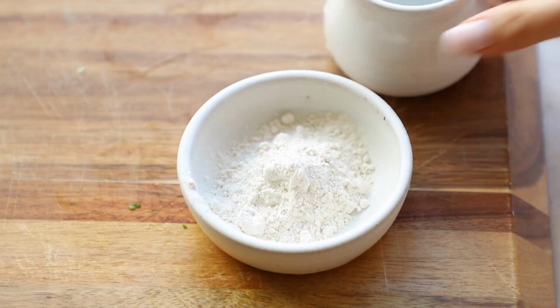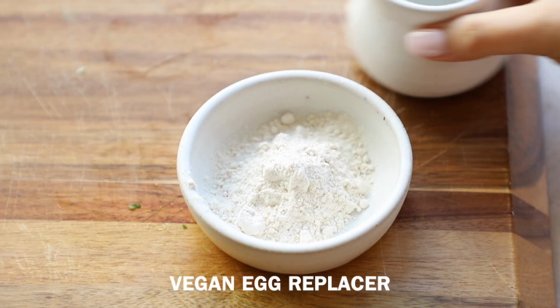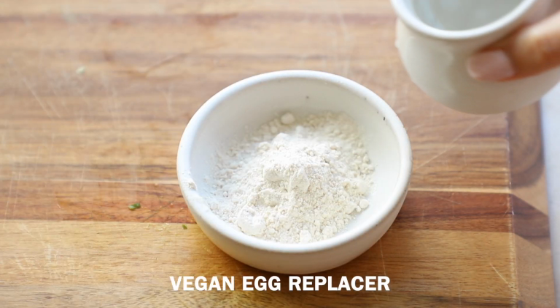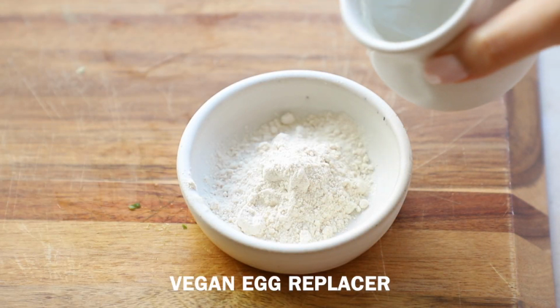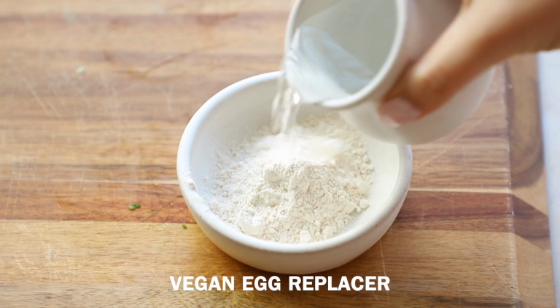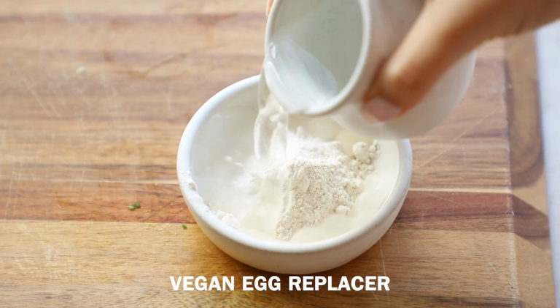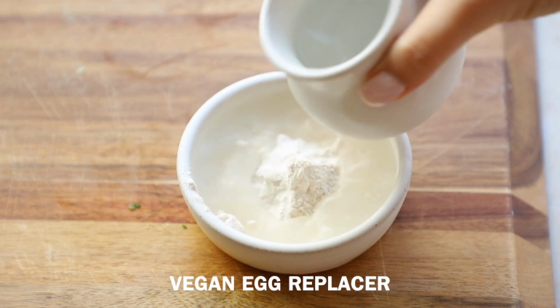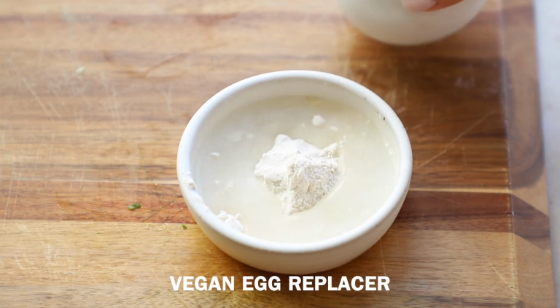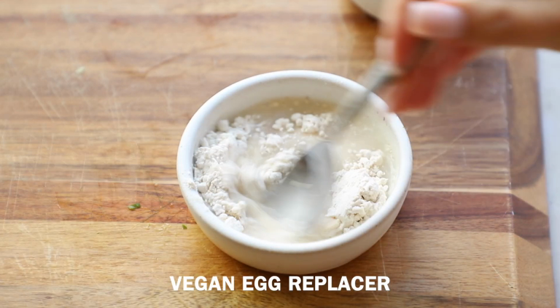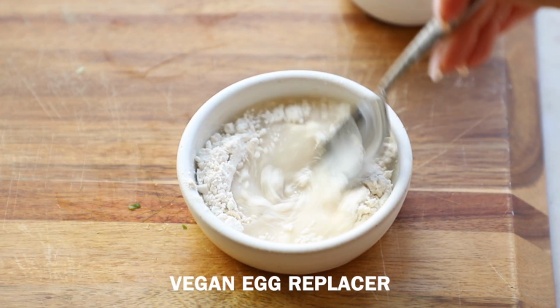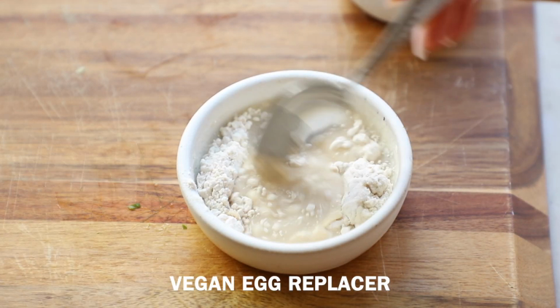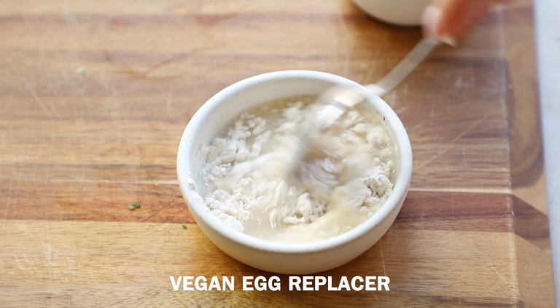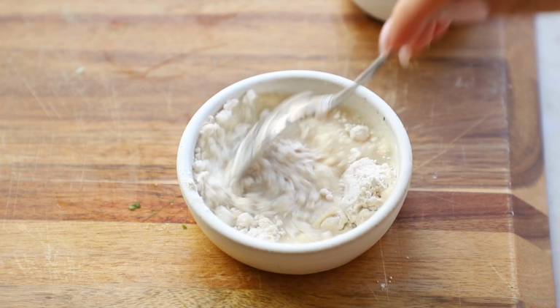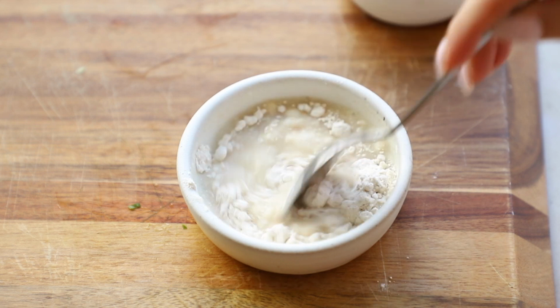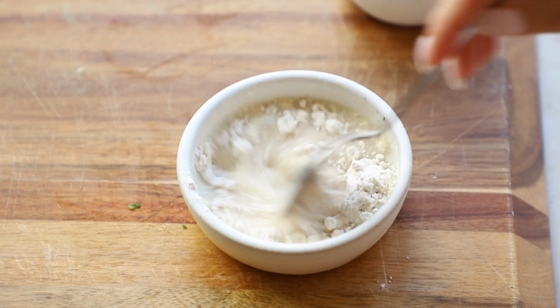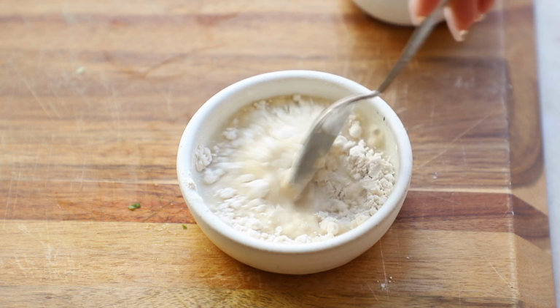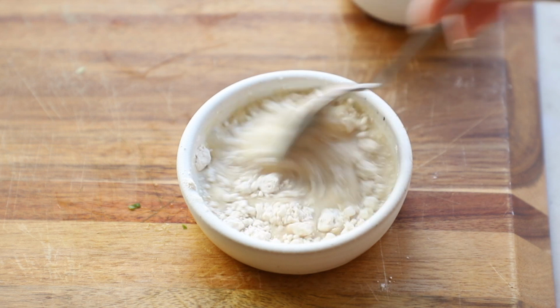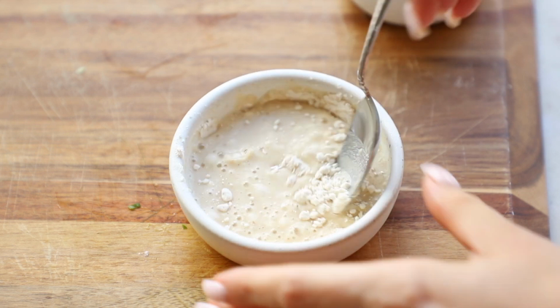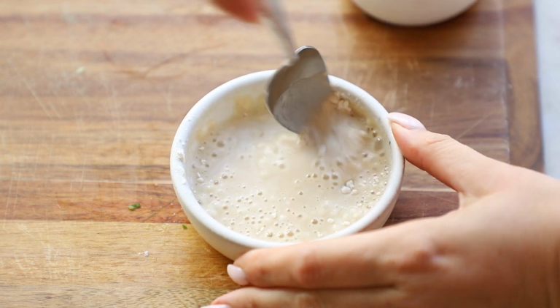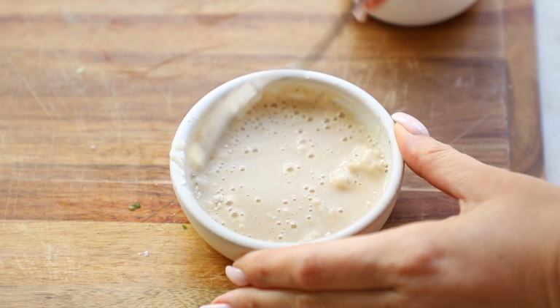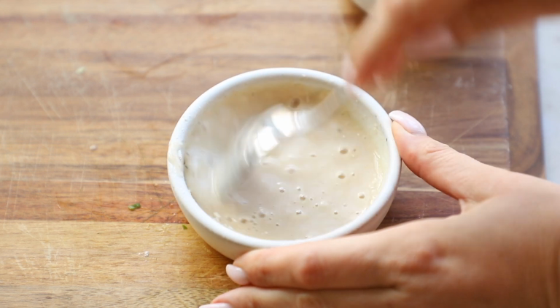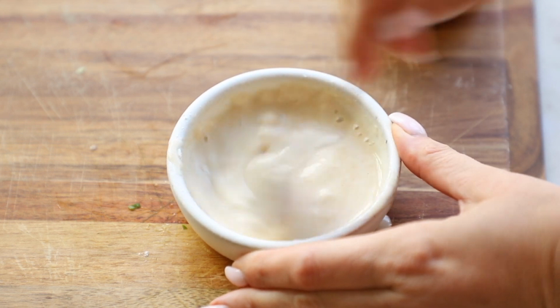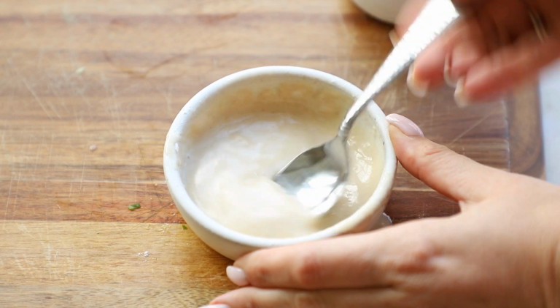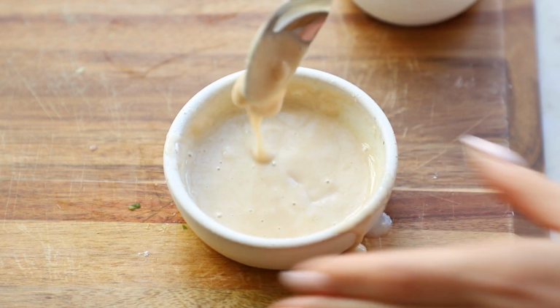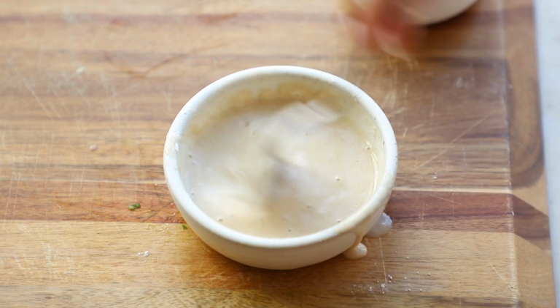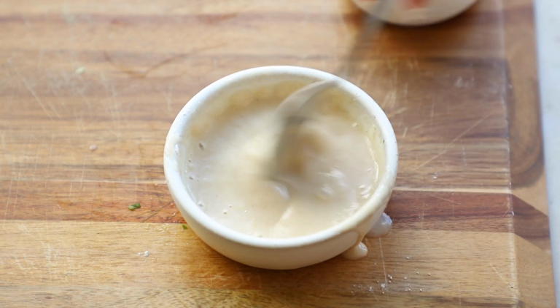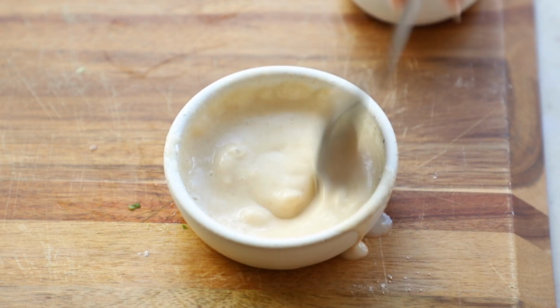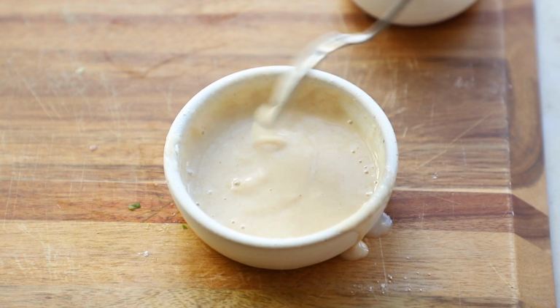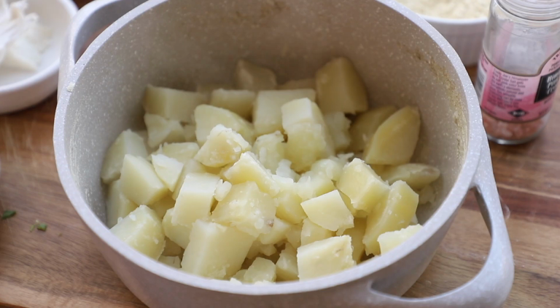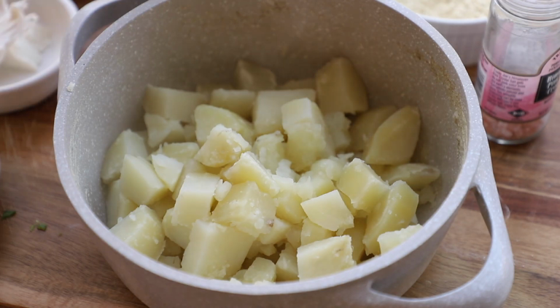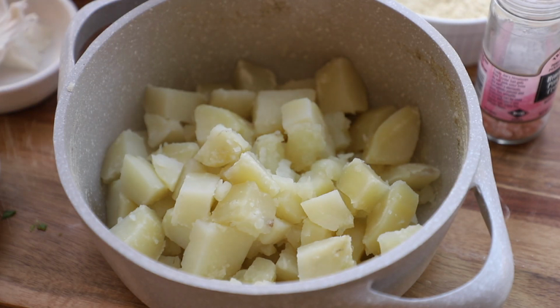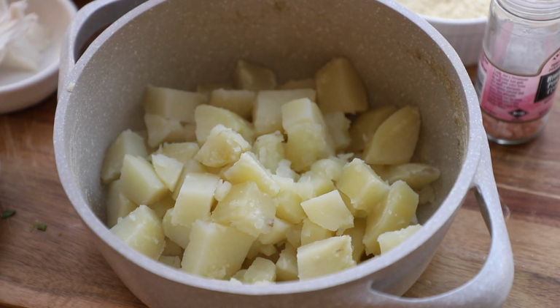I like the one from Bob's Red Mill. I'm going to take two tablespoons of the vegan egg replacer, mix it with some water, and set it aside — it'll thicken up a lot. You can use any vegan egg replacer you like; you can use a flax or chia egg too. Our potatoes are all done now — they're nice and soft.